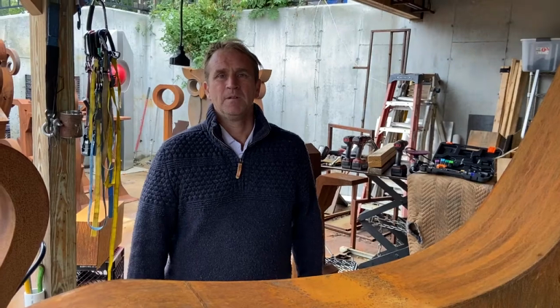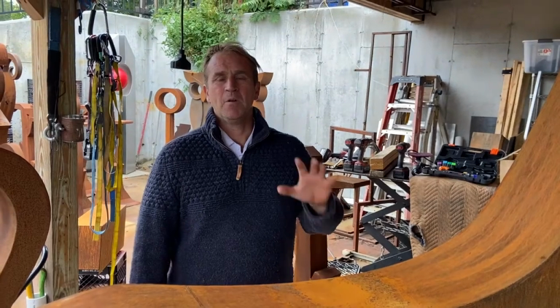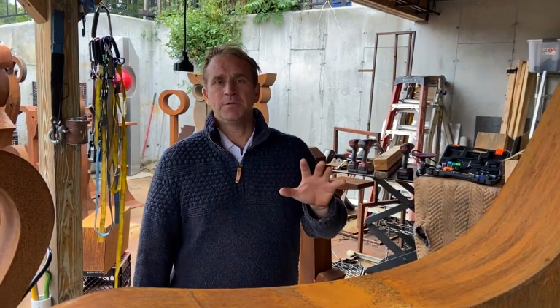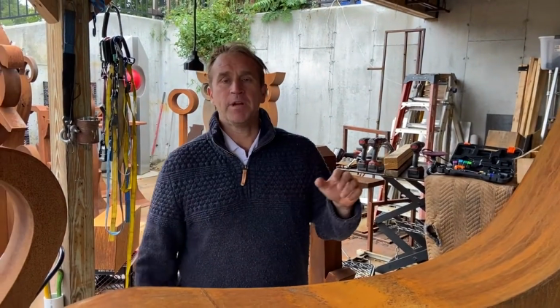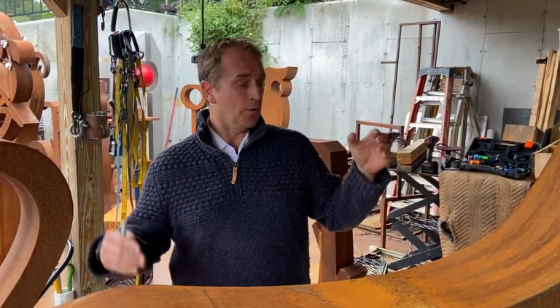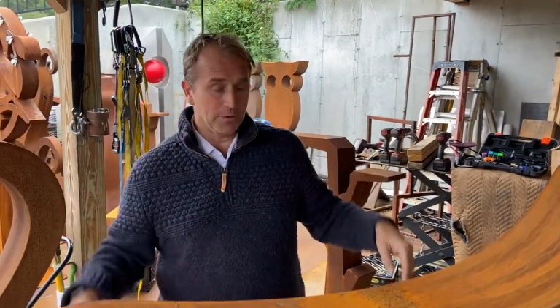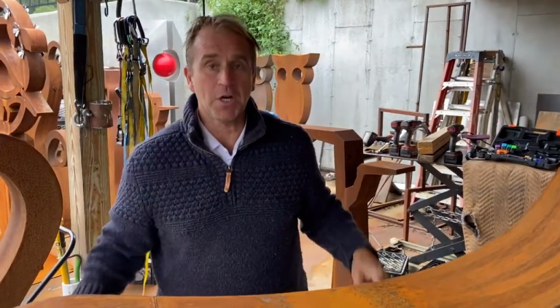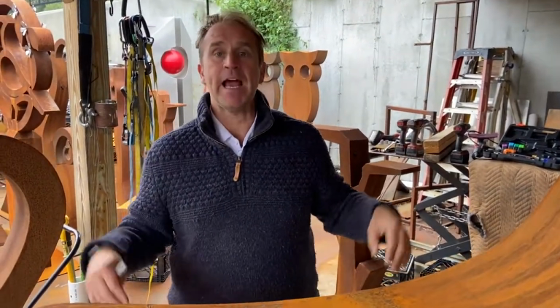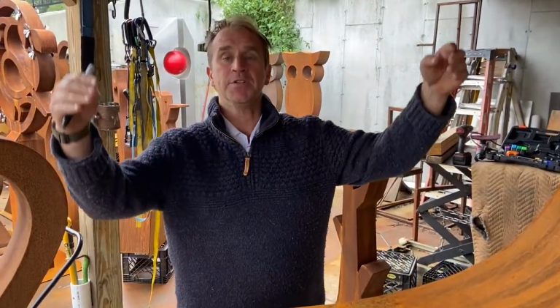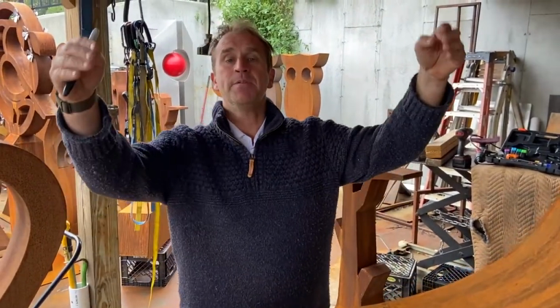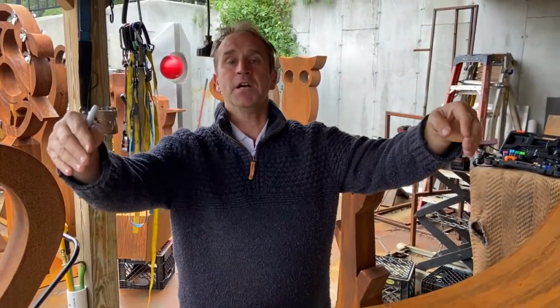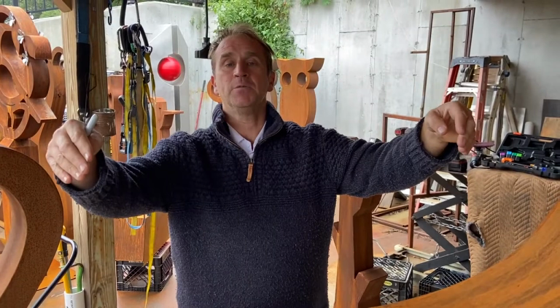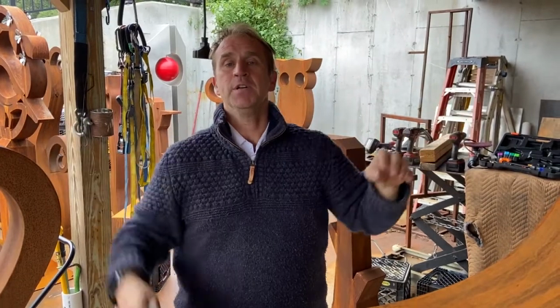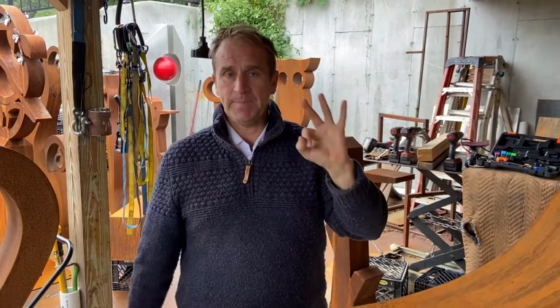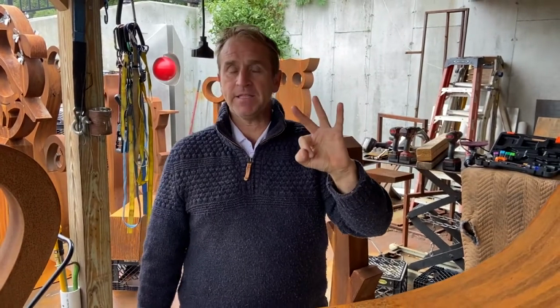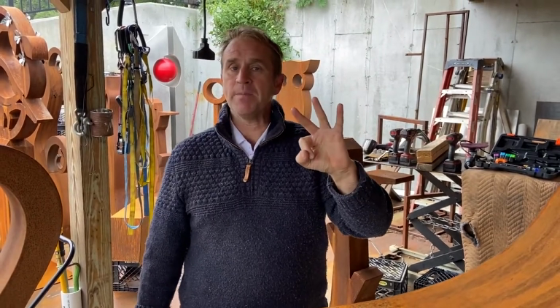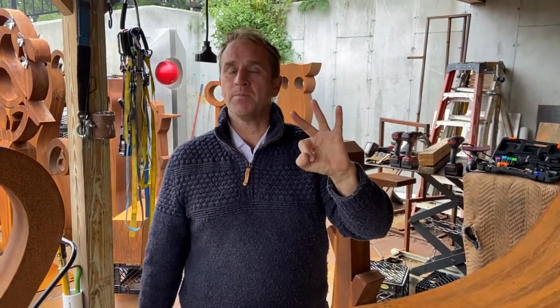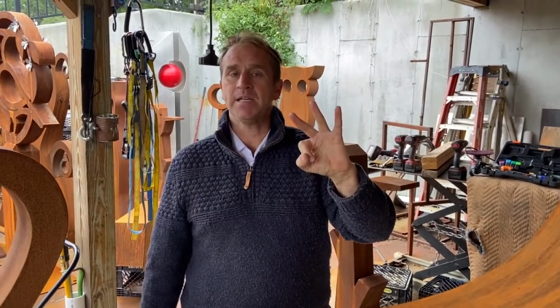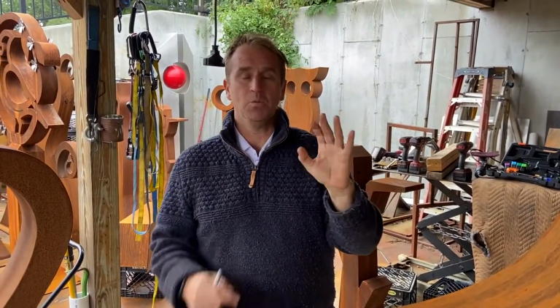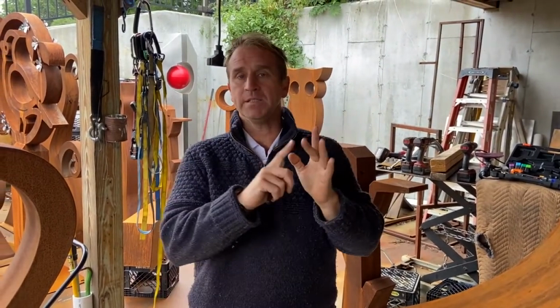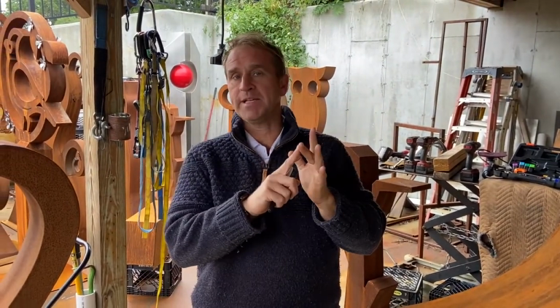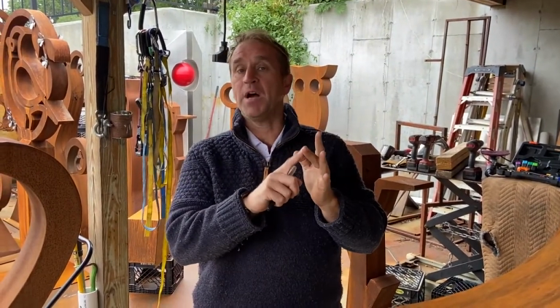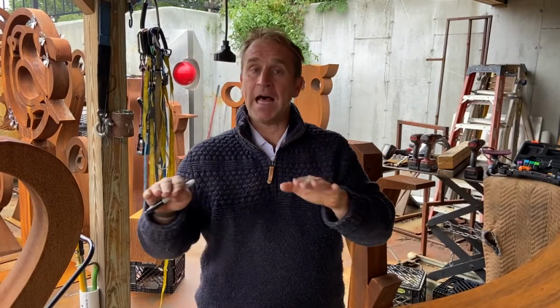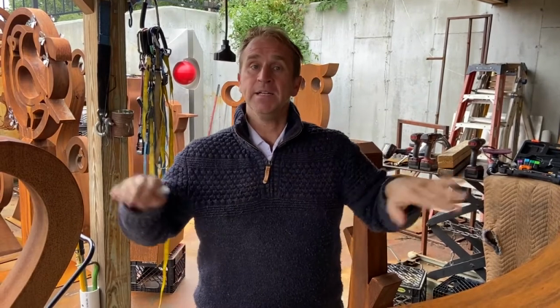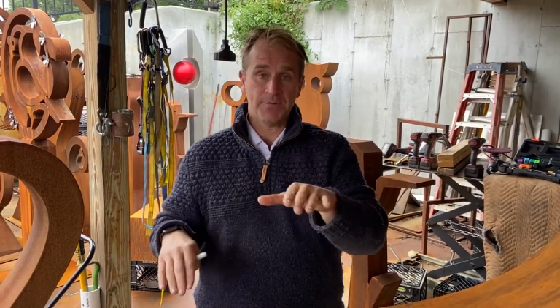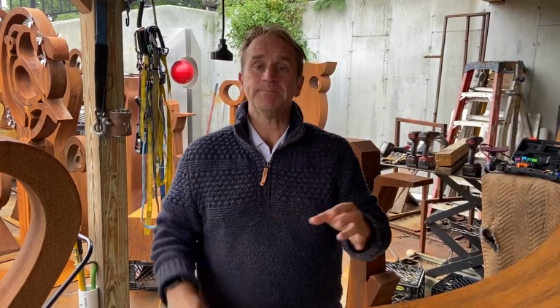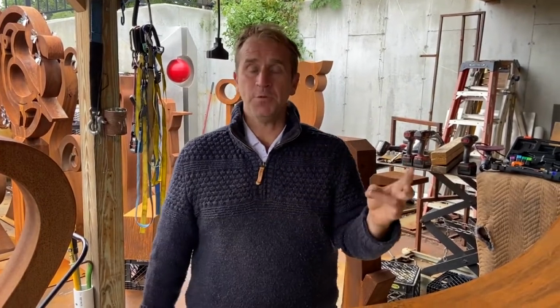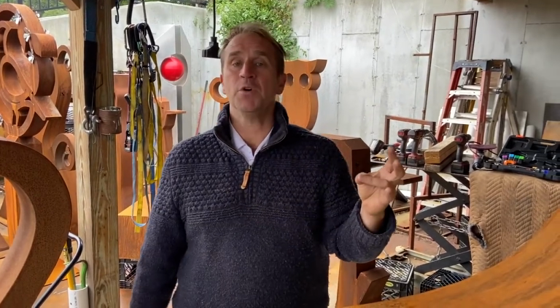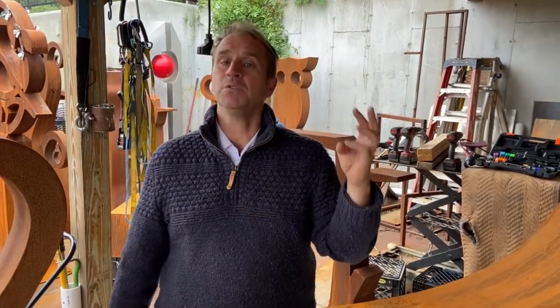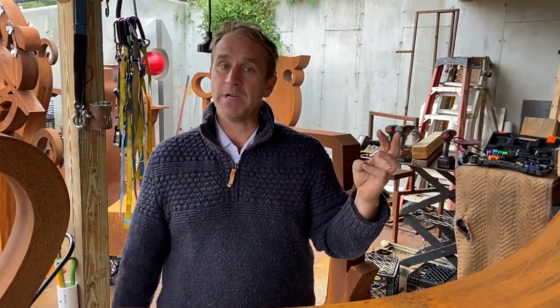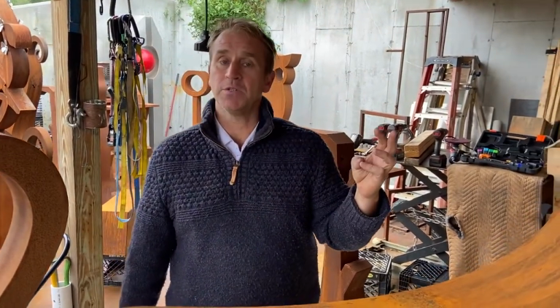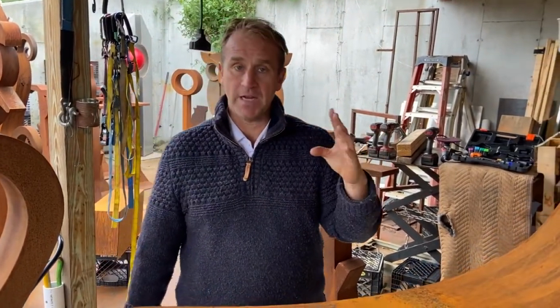Today we're going to be going over how to install a cat on the top of the dog sculpture. It's basically a three-part process: one, put the cat on and align the feet; two, drill the holes; three, insert the rivet nuts.